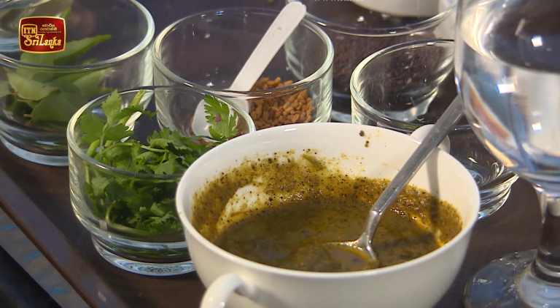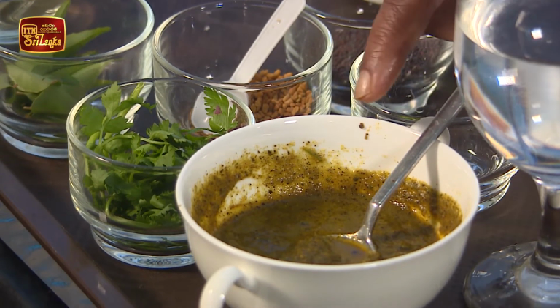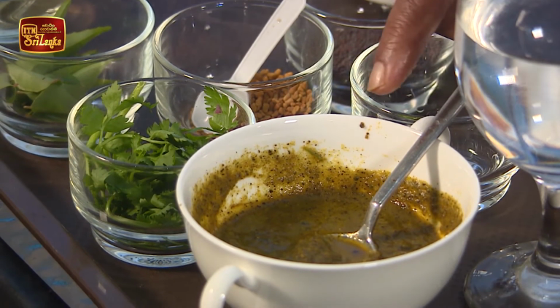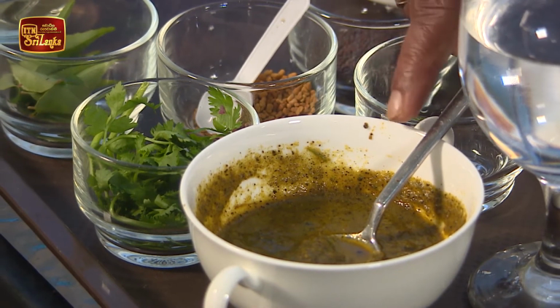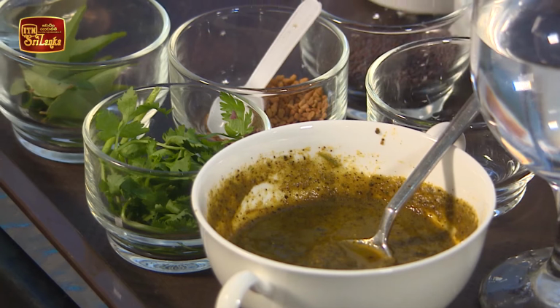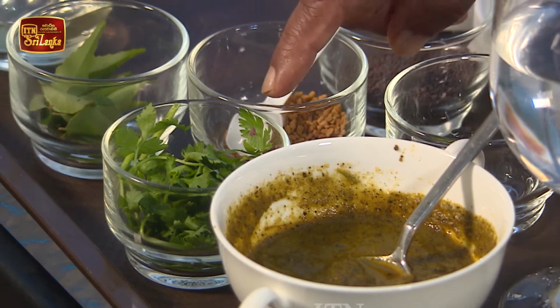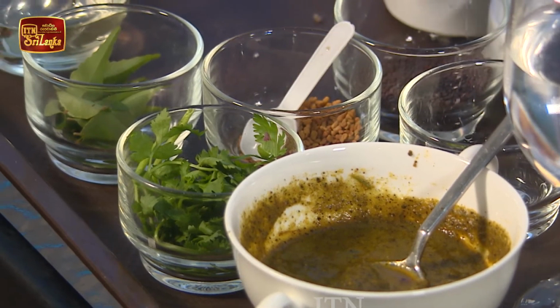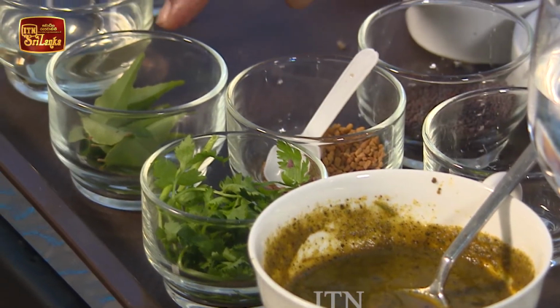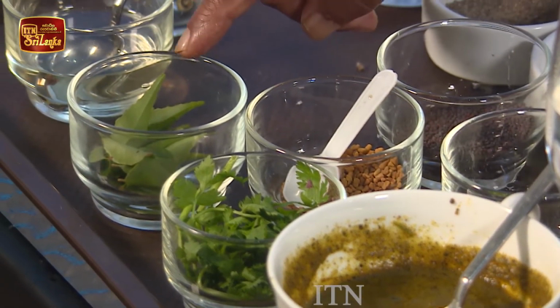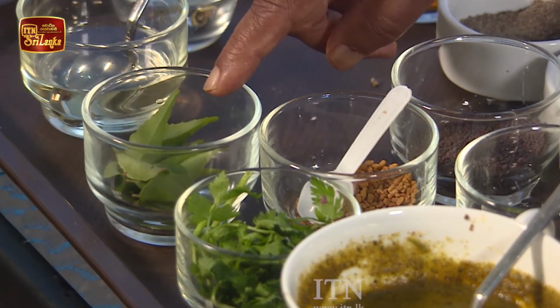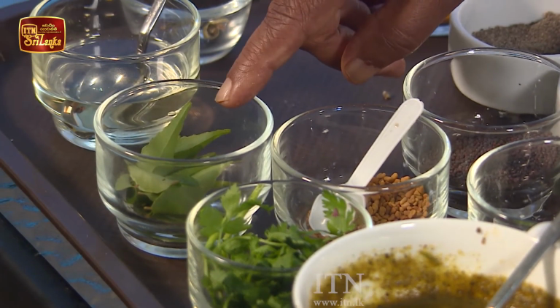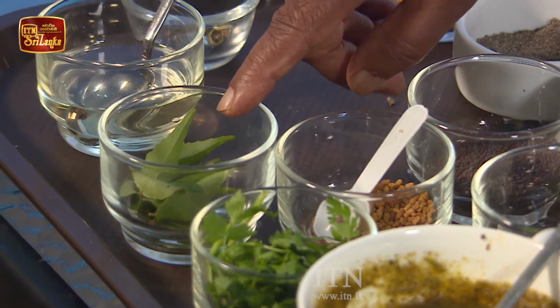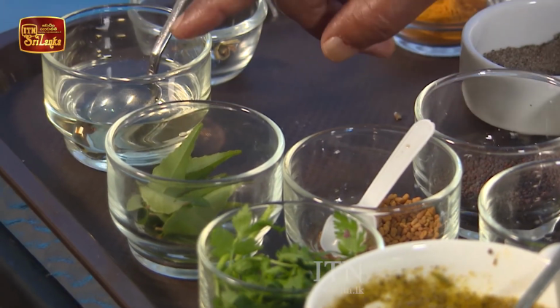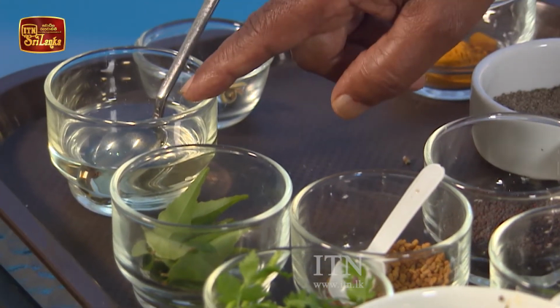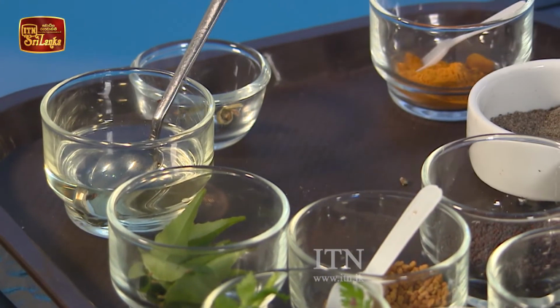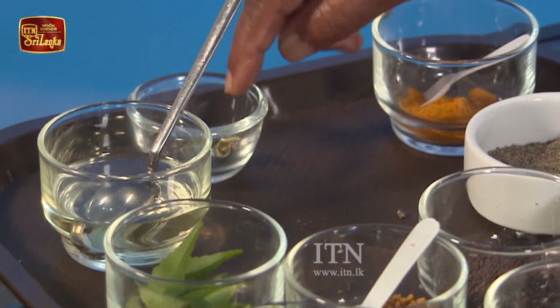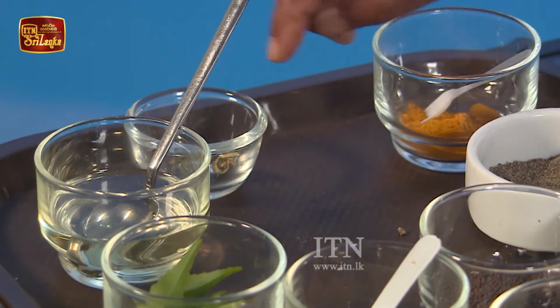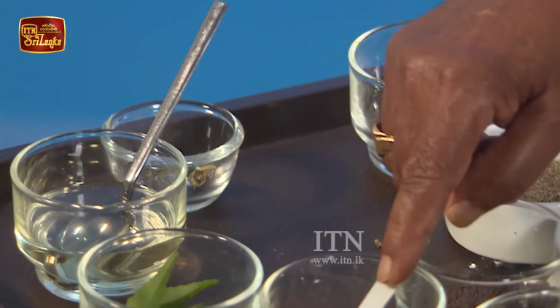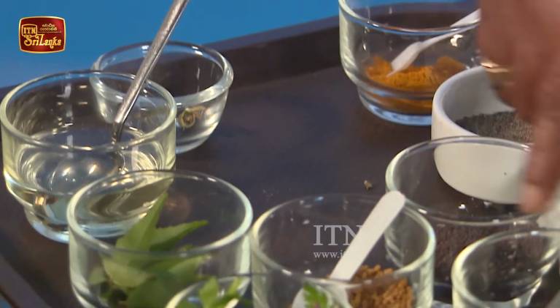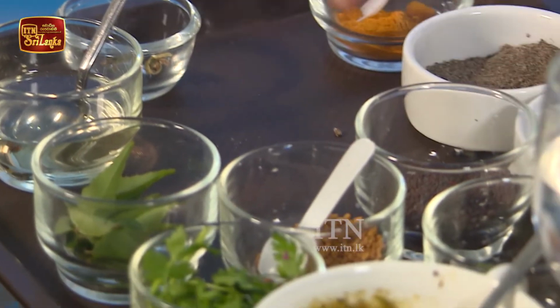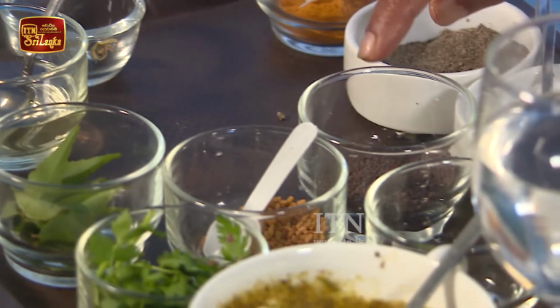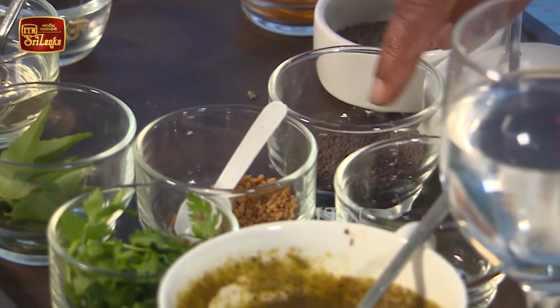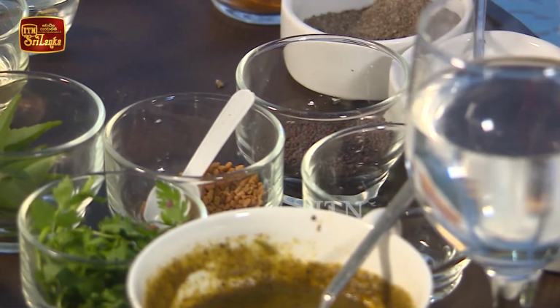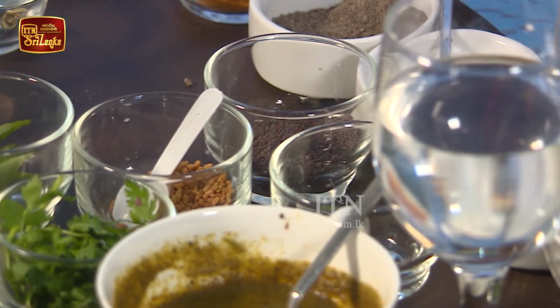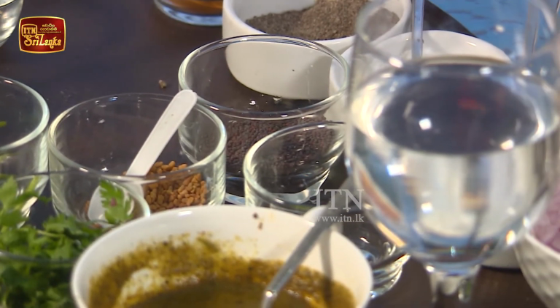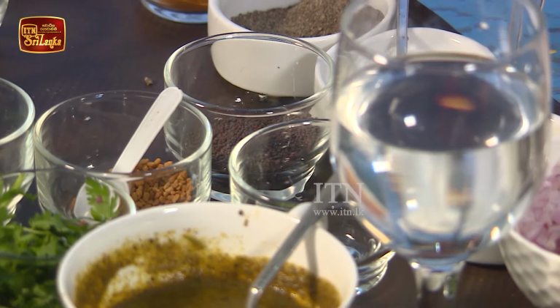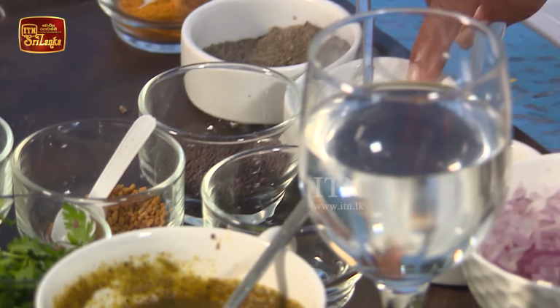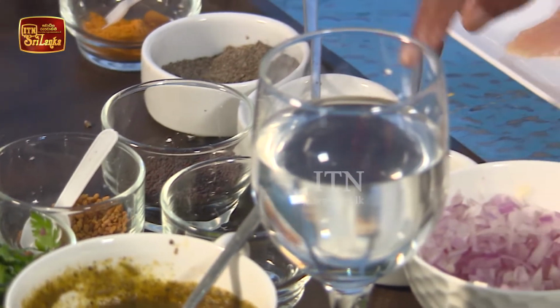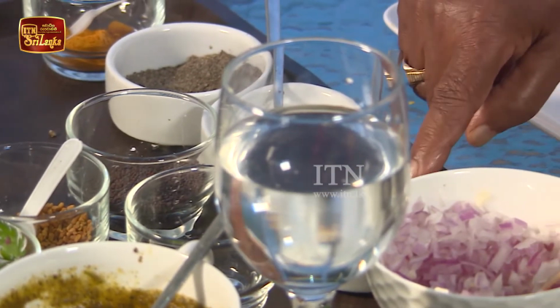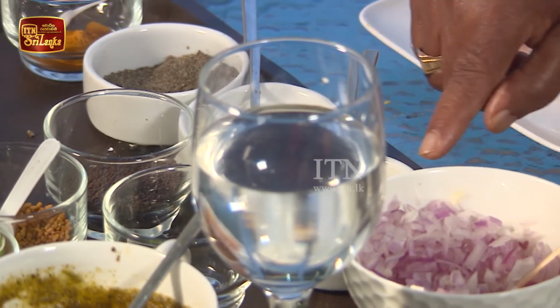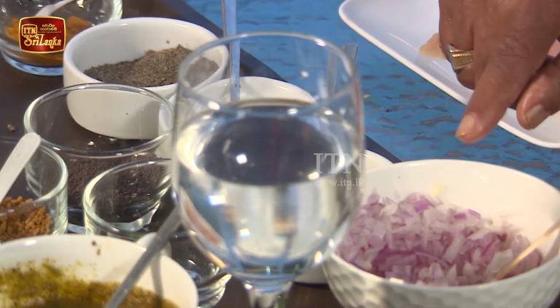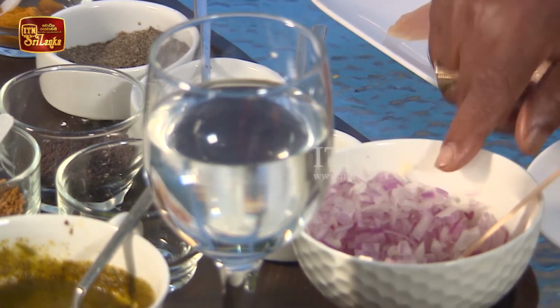The folk purchase is called Kharapinchas. The ingredients include Tel, Venetal, Uluwal, Amomirish, Abha, Caha, Gammirish, Lunu, Sudulu, and Saha.